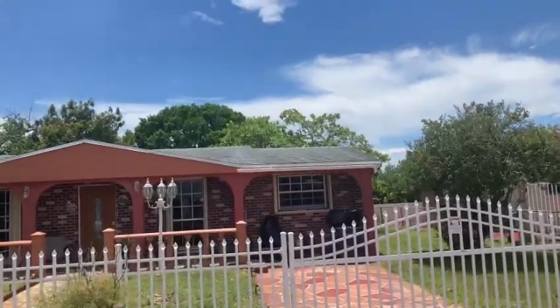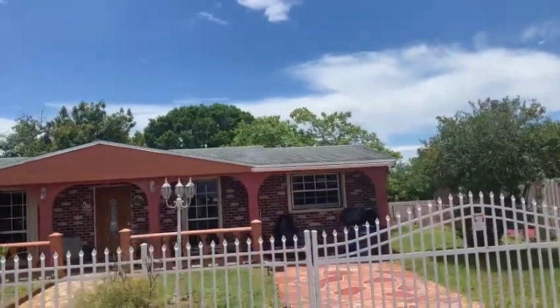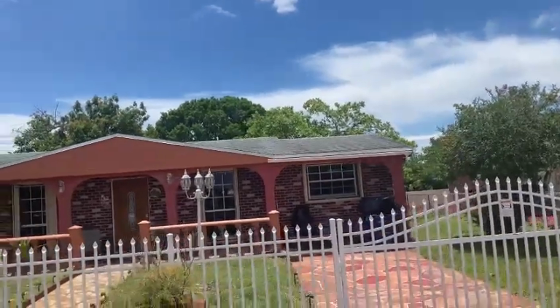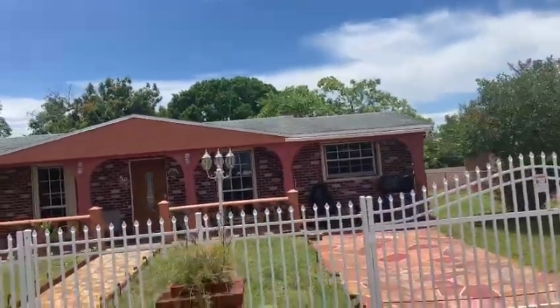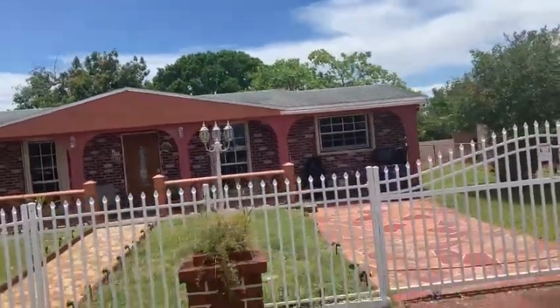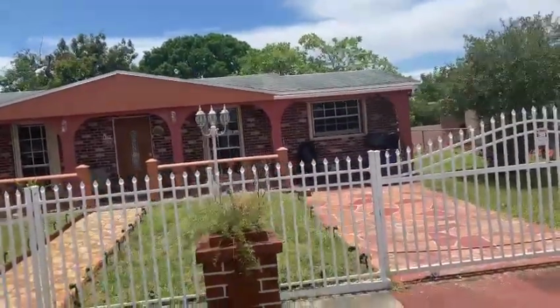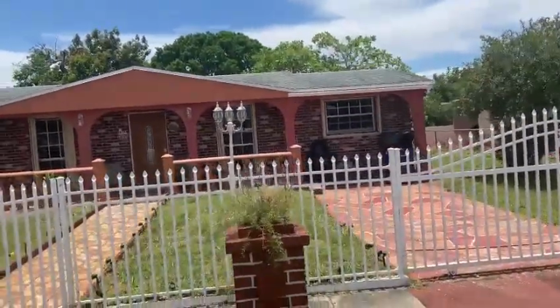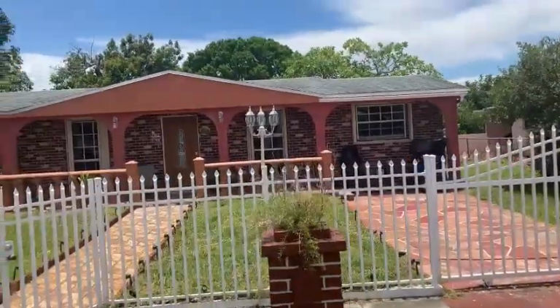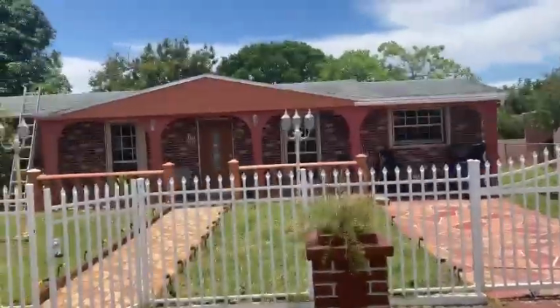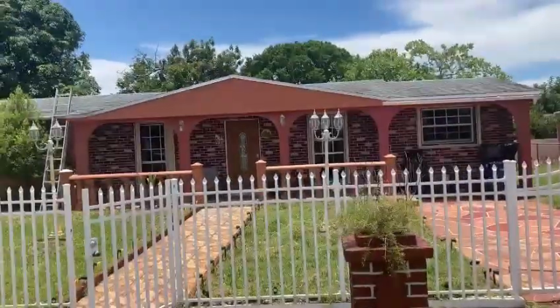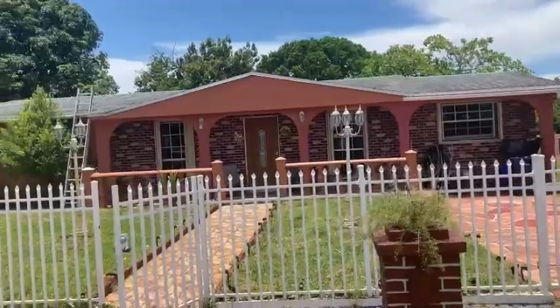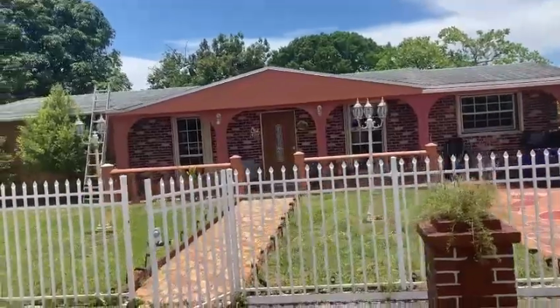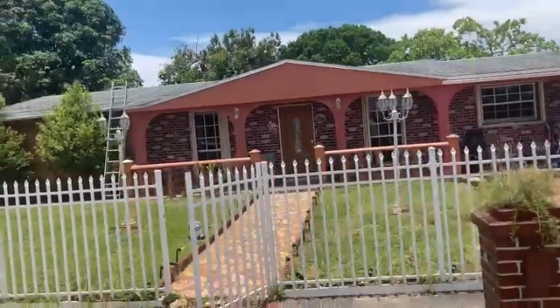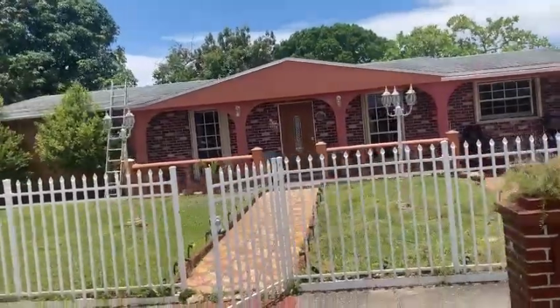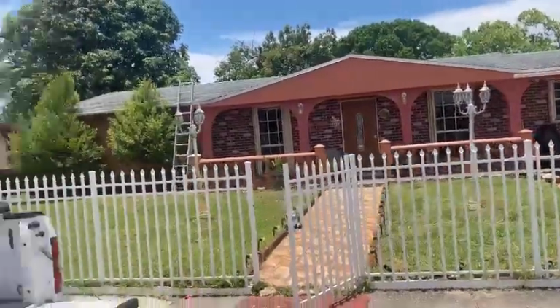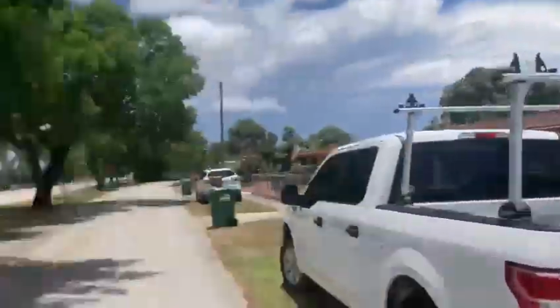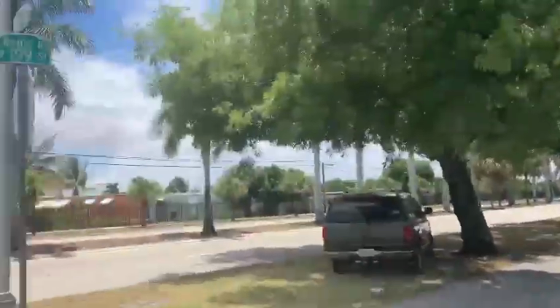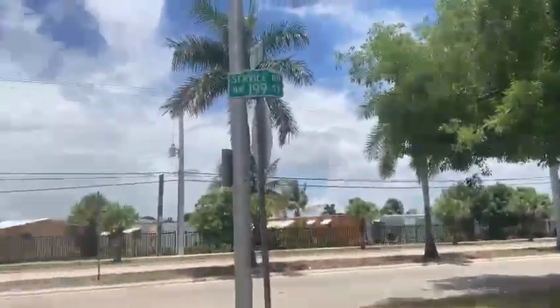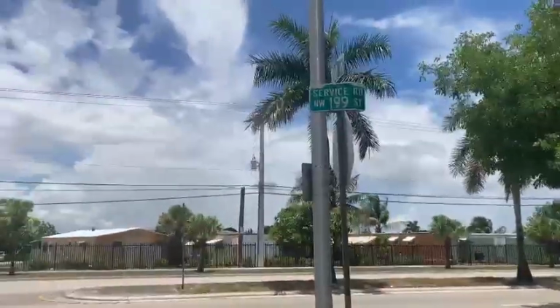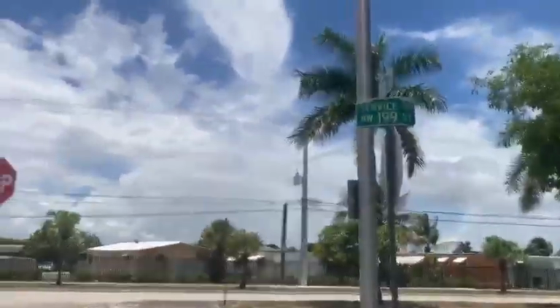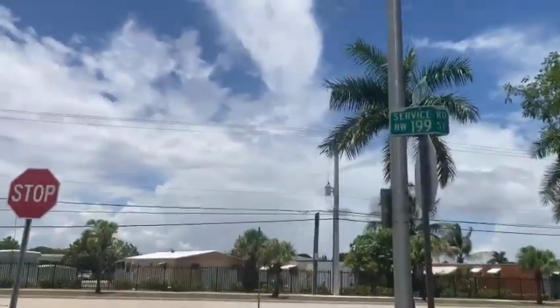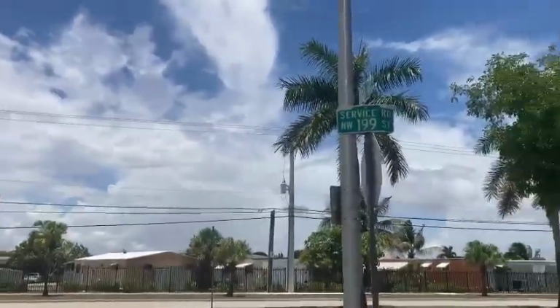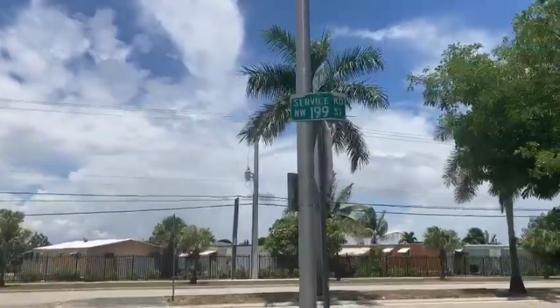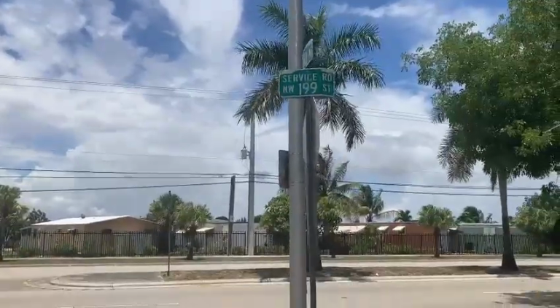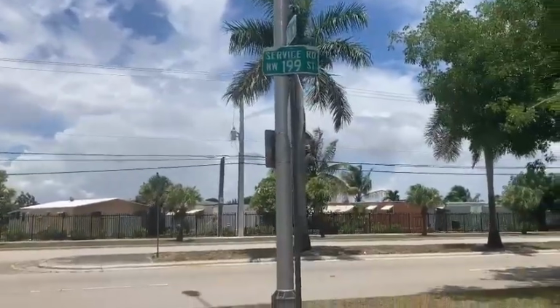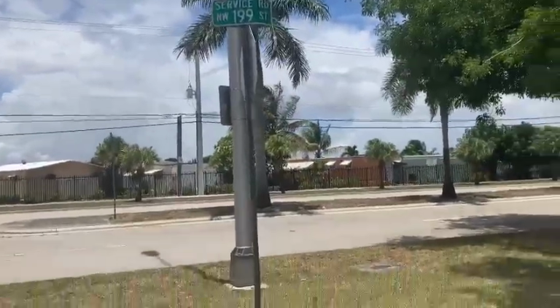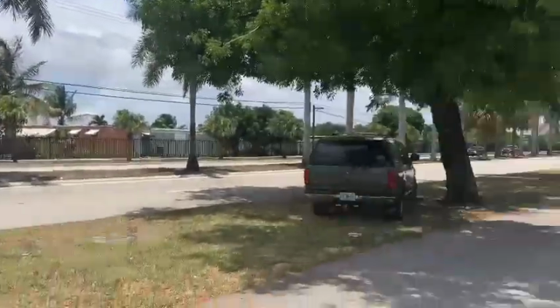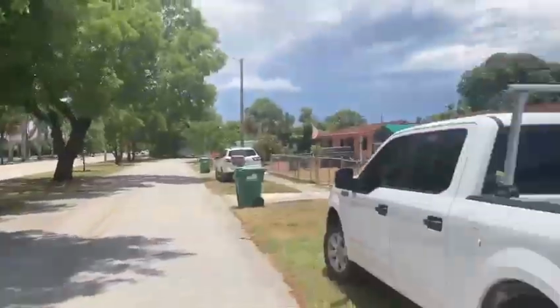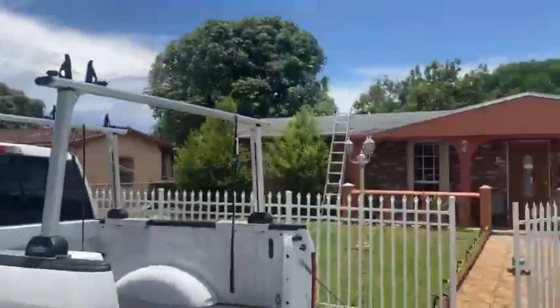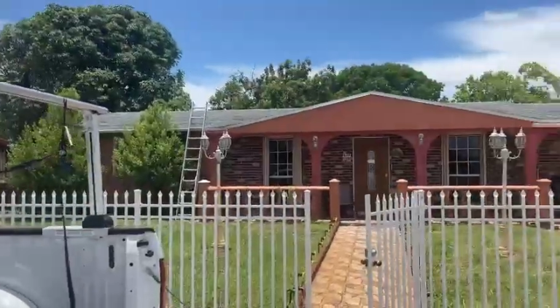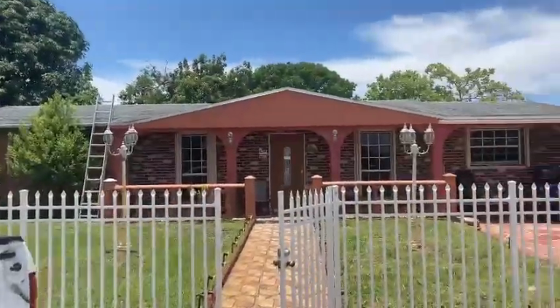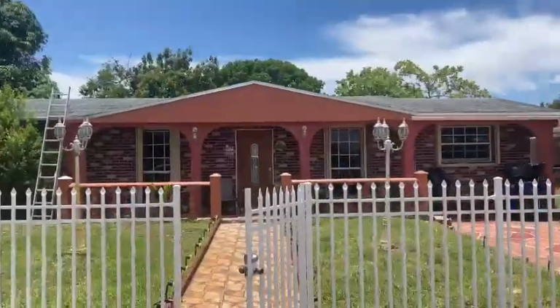This is the front of the house. We're facing north right now. We are right on 199th Street. That's the north of the house.